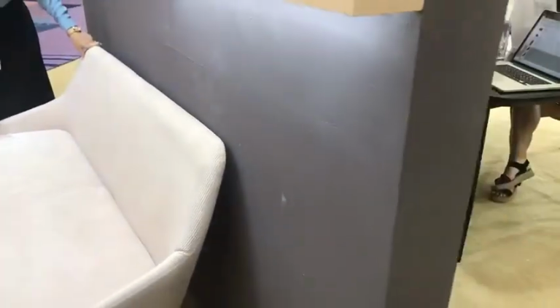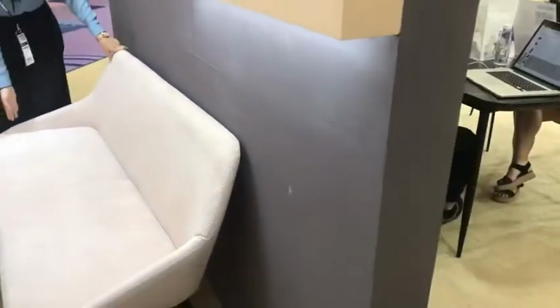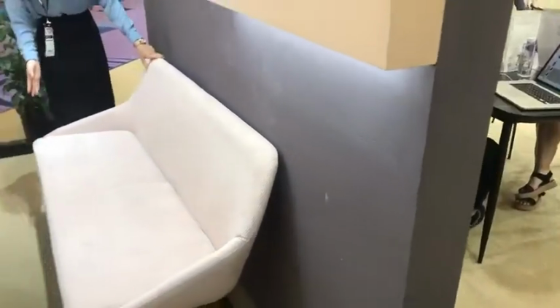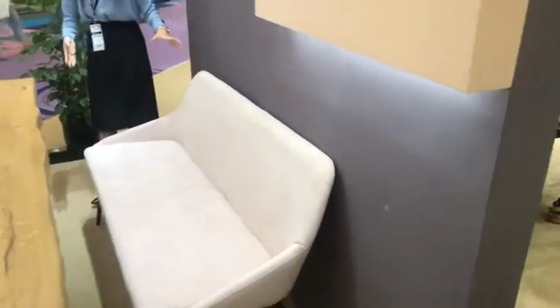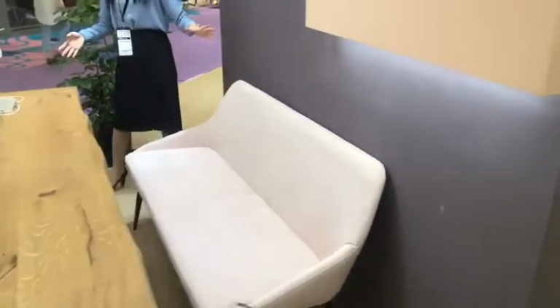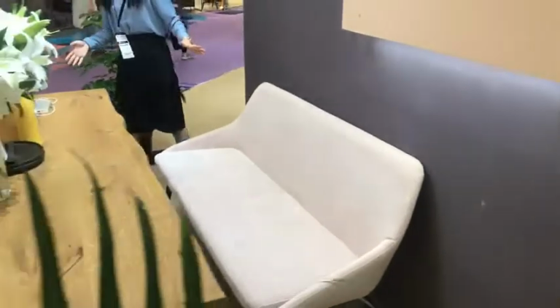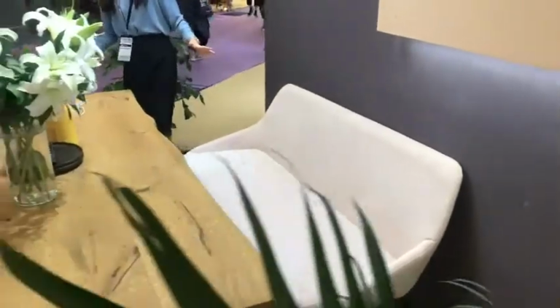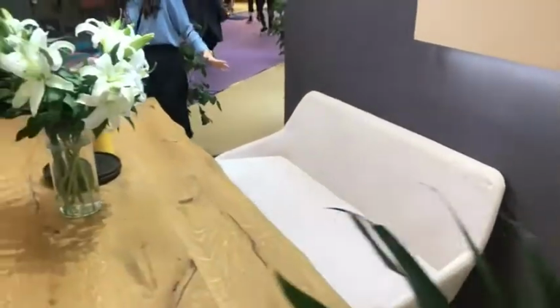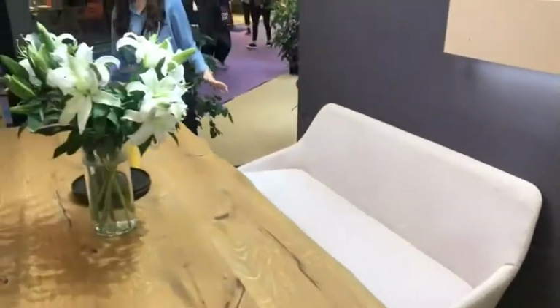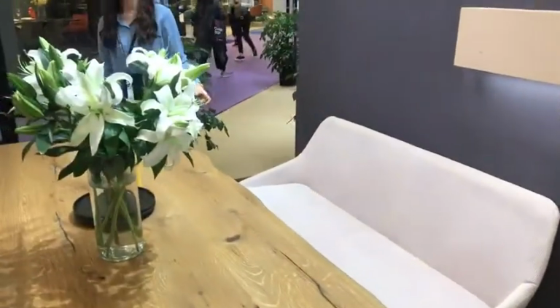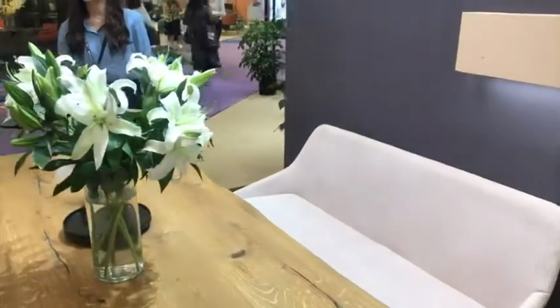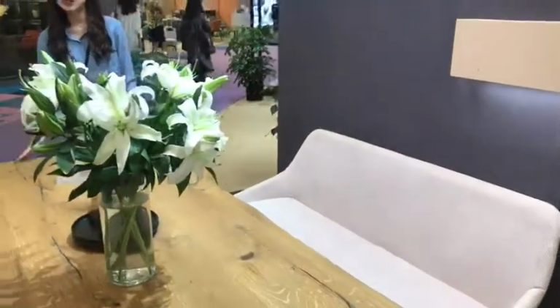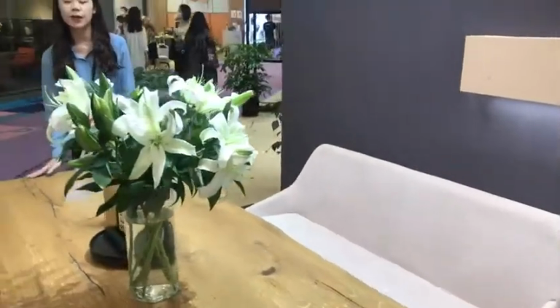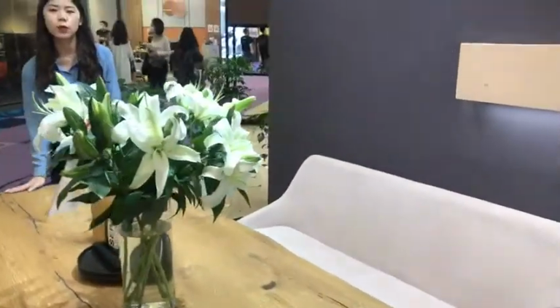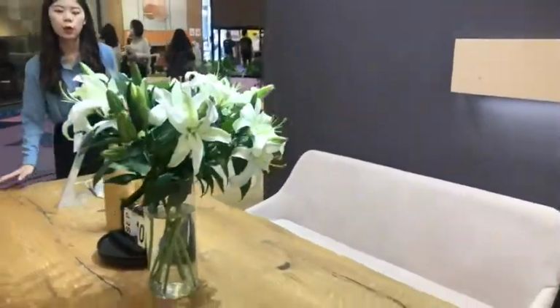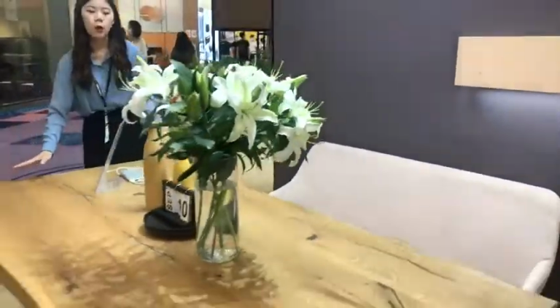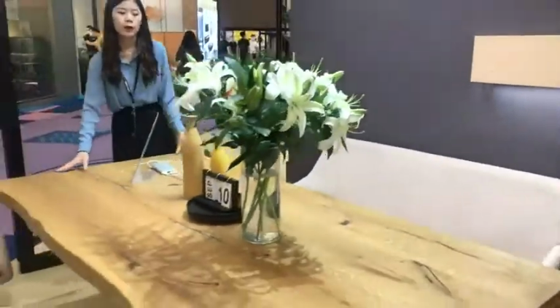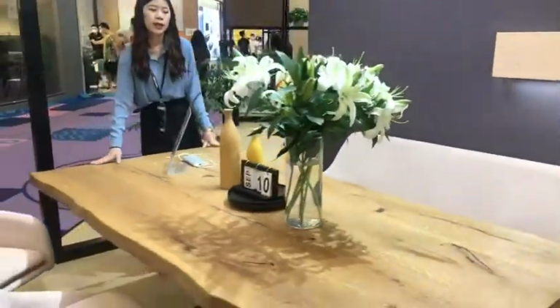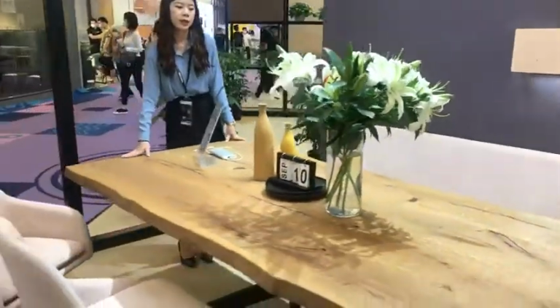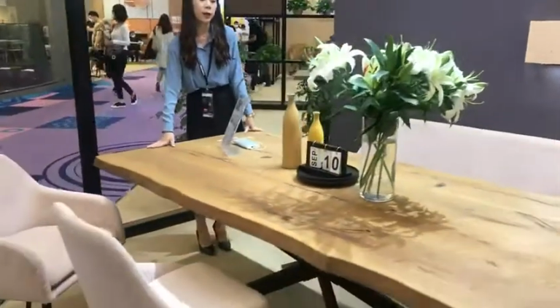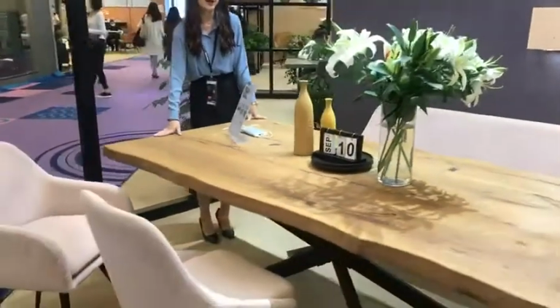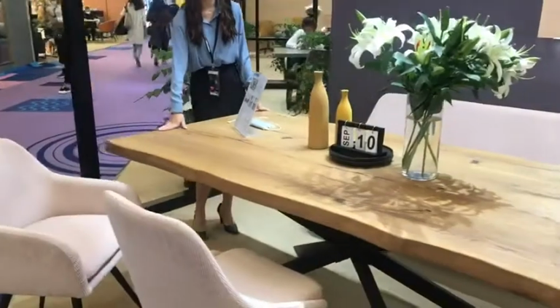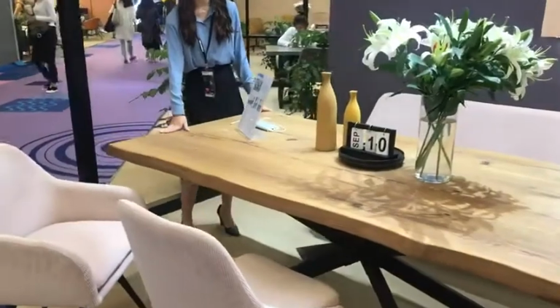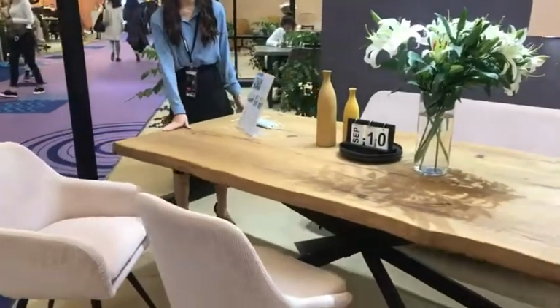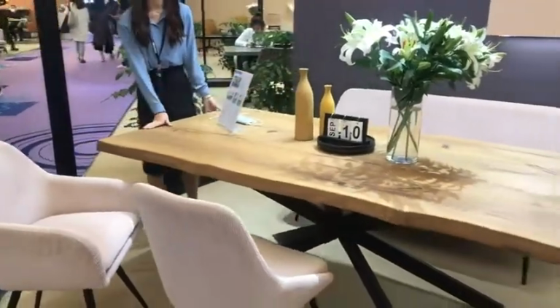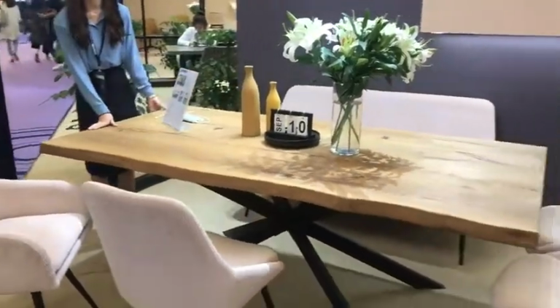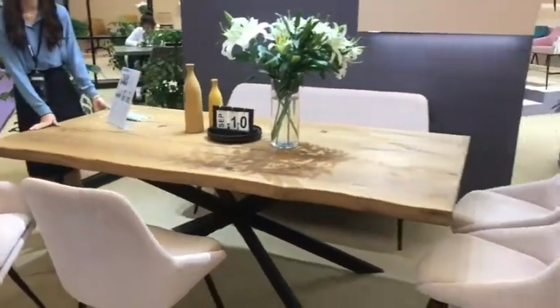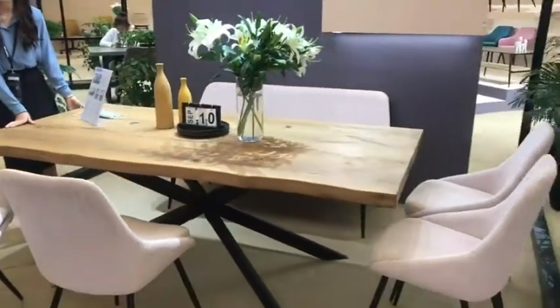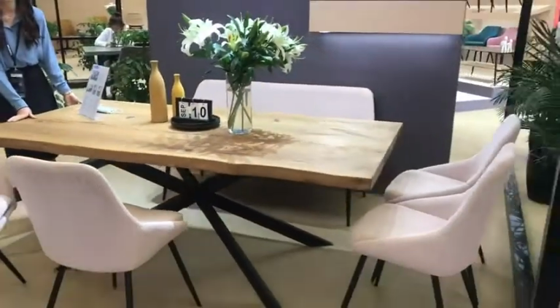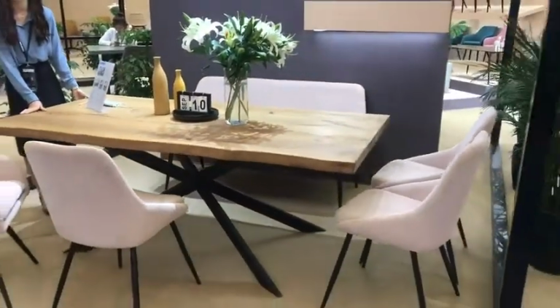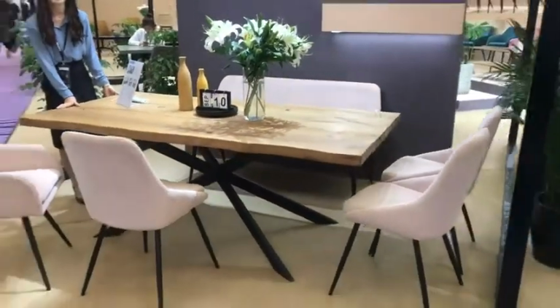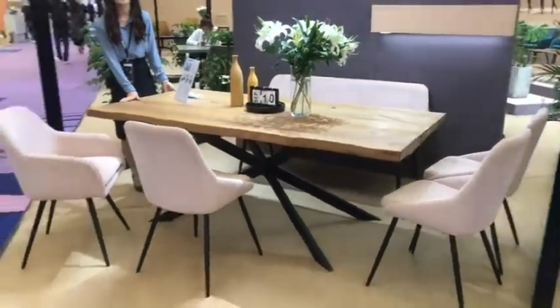You can see this bench and the dining chair work well with this dining table, but they can also be matched with another kind of dining table.